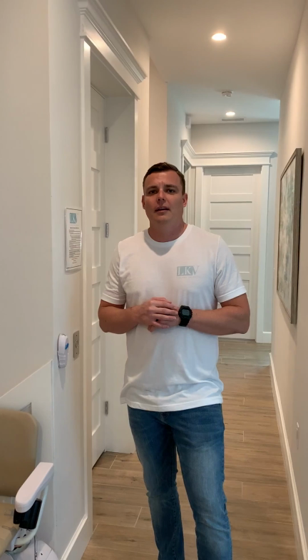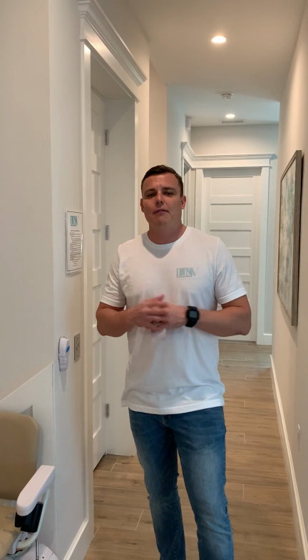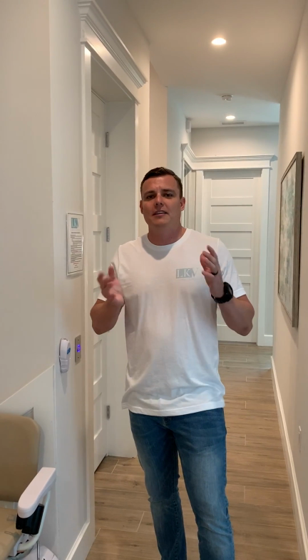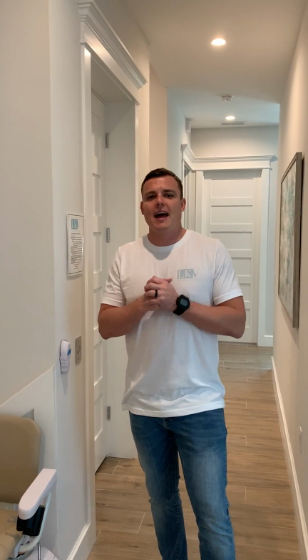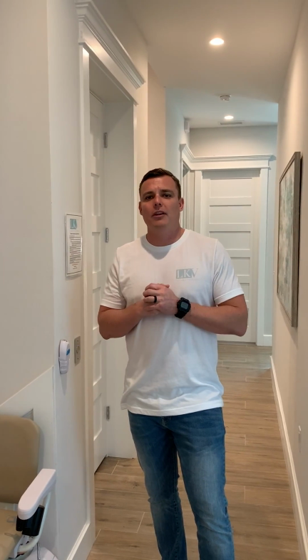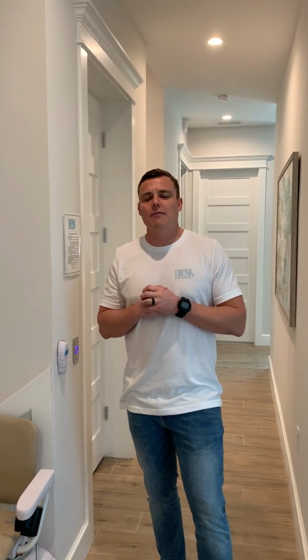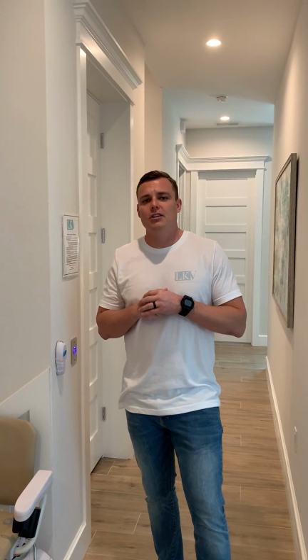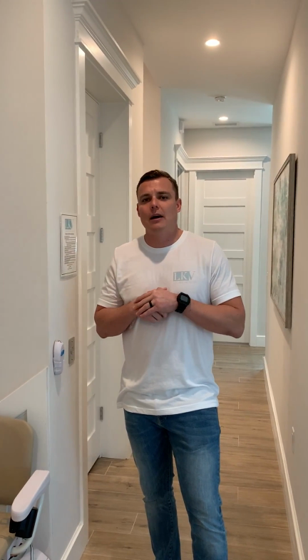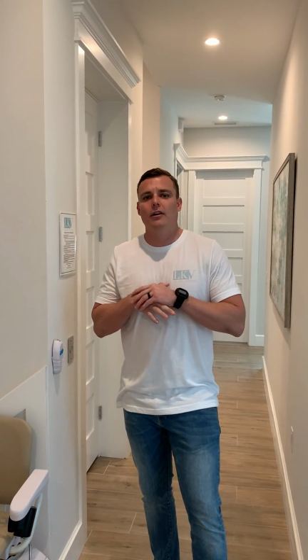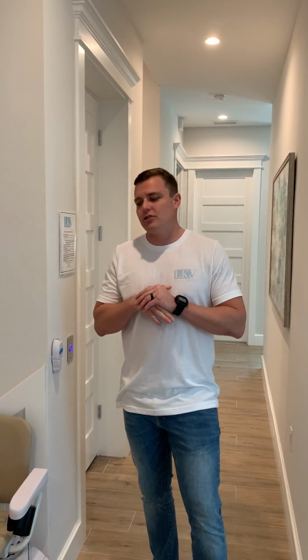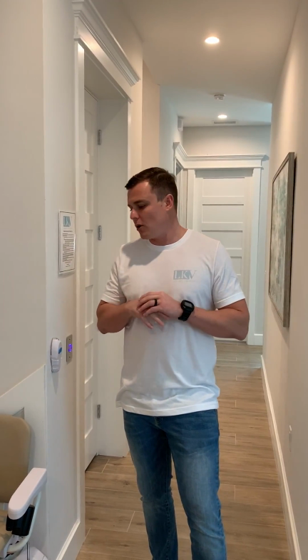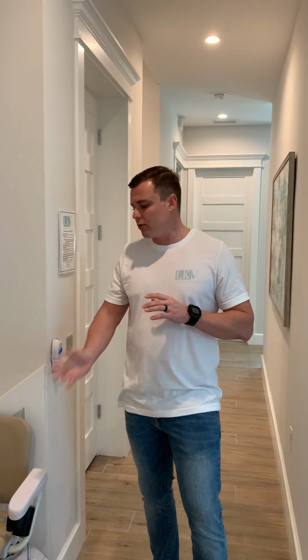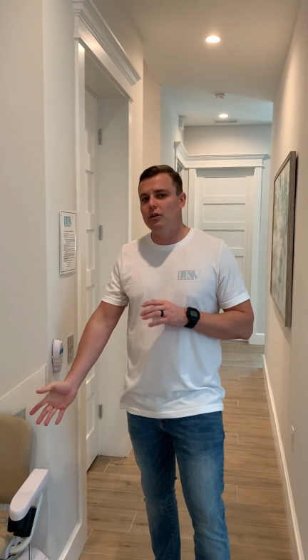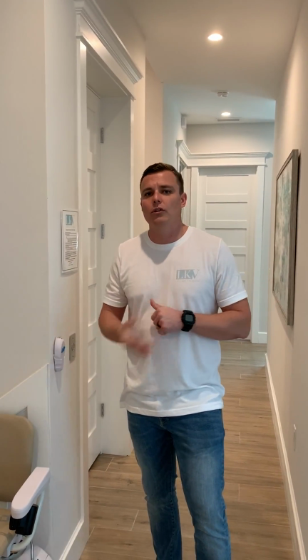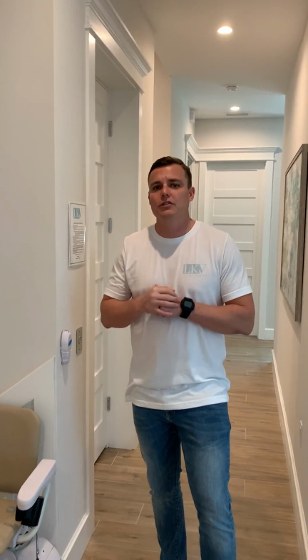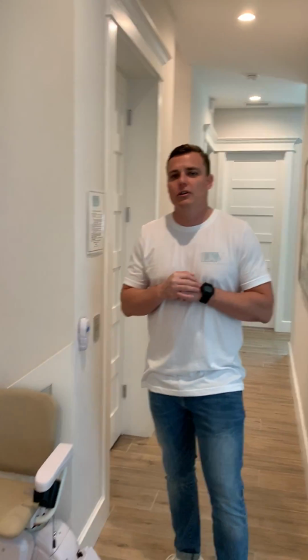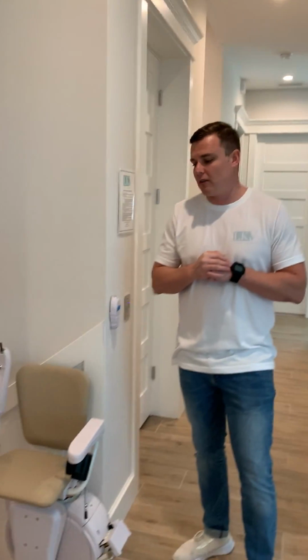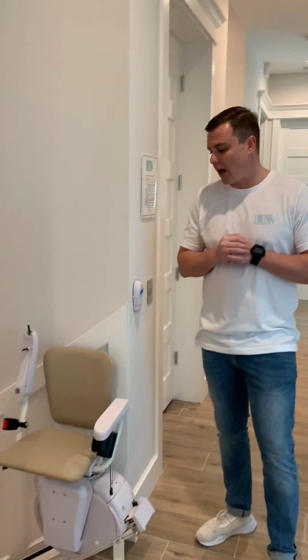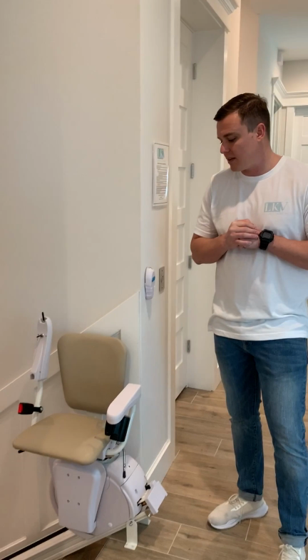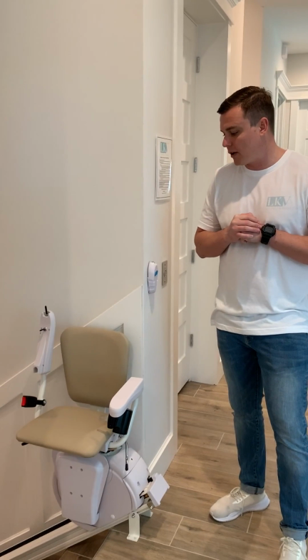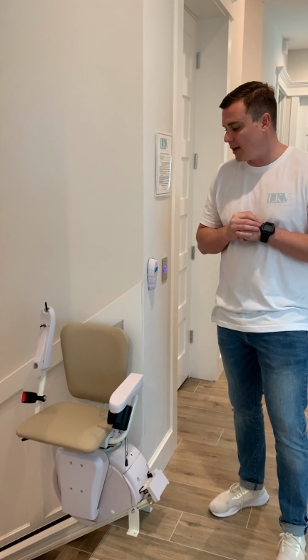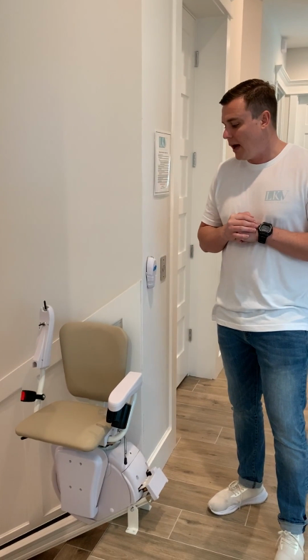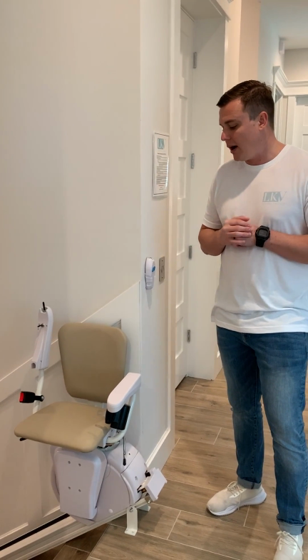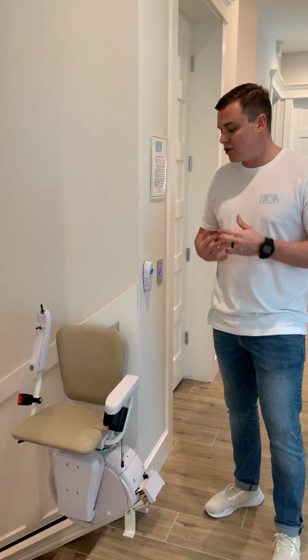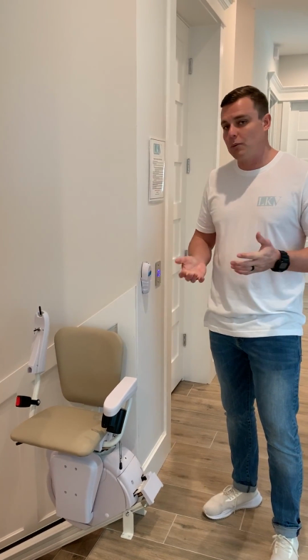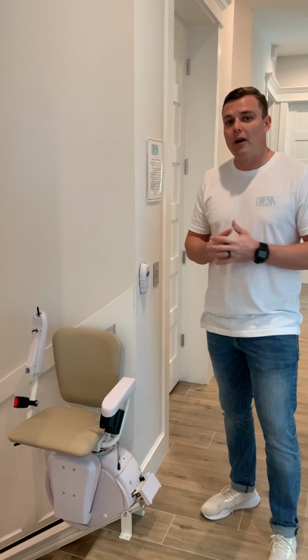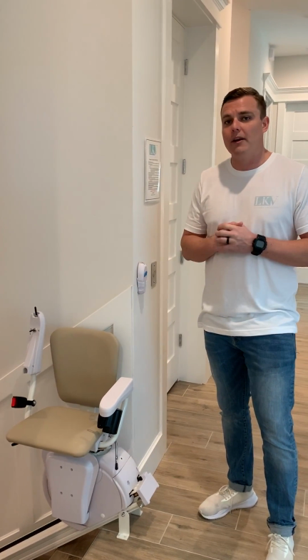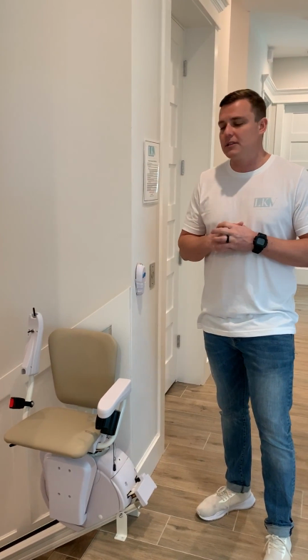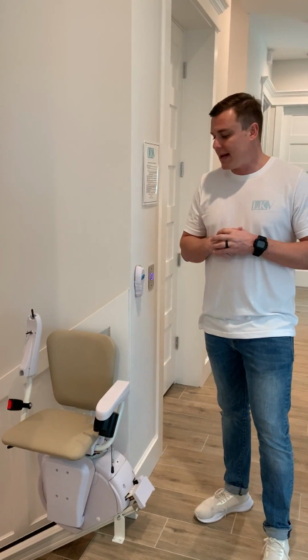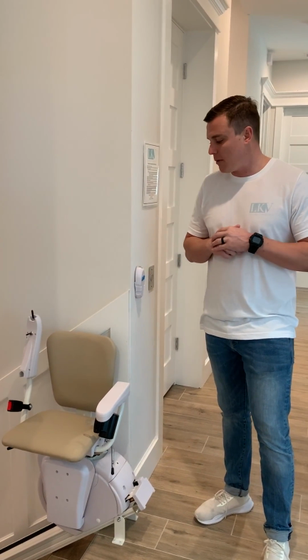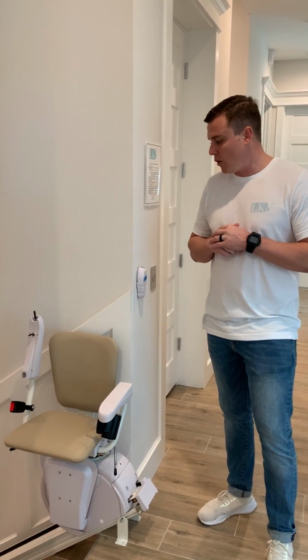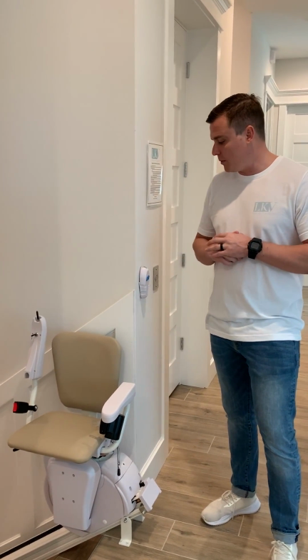Hey everybody, this is Adam with Lino Key Vacations out here today to show you how to use our stair chair. These obviously function in conjunction with our elevators at some of our homes.